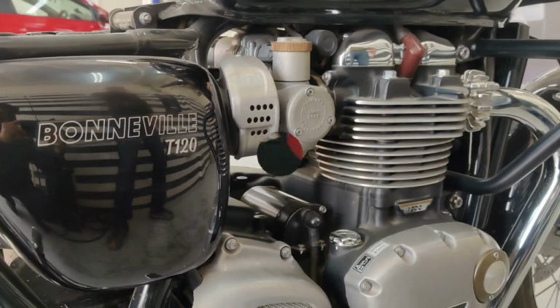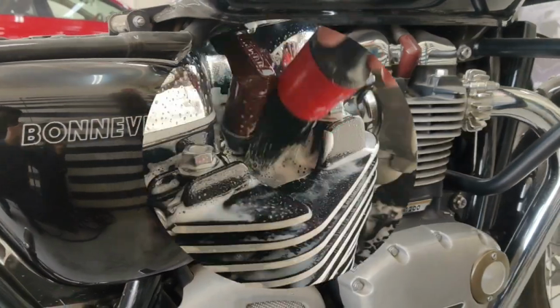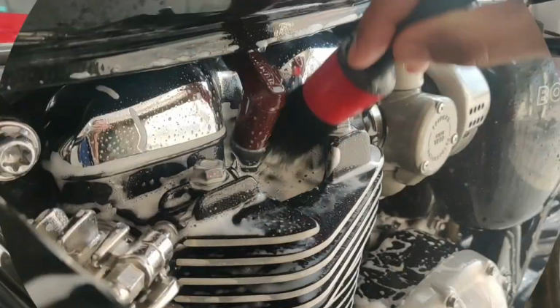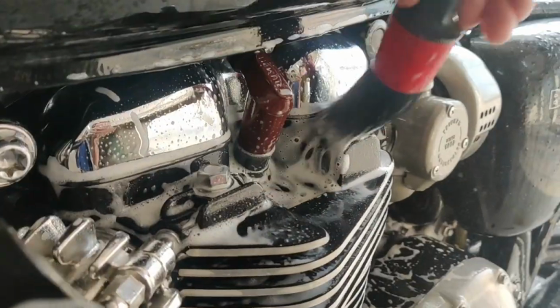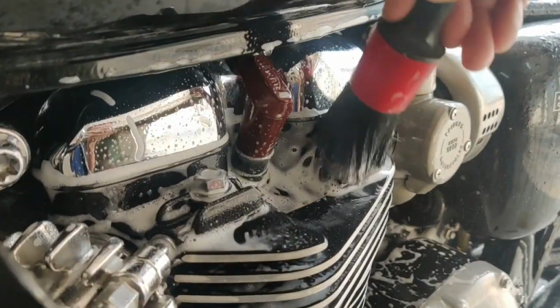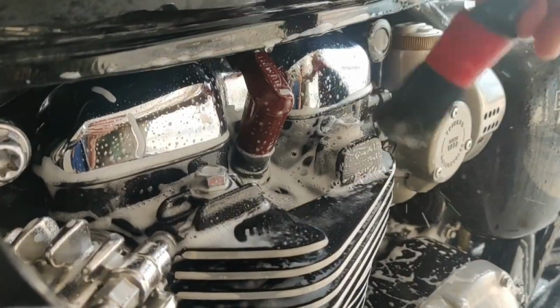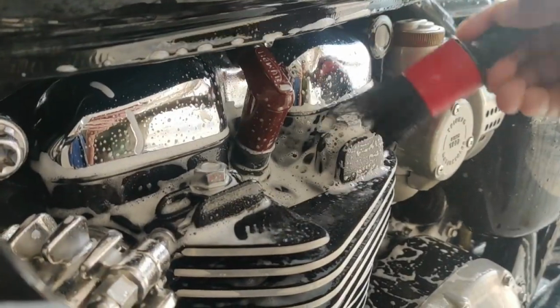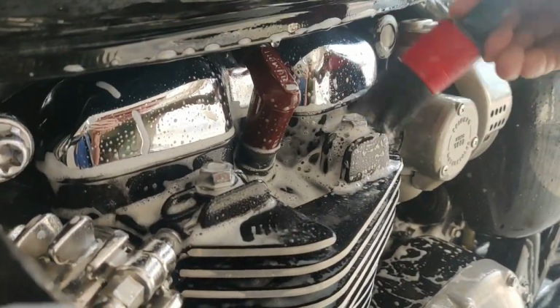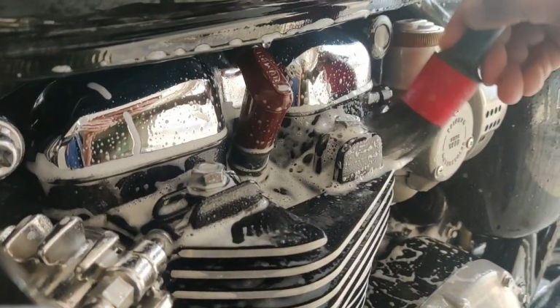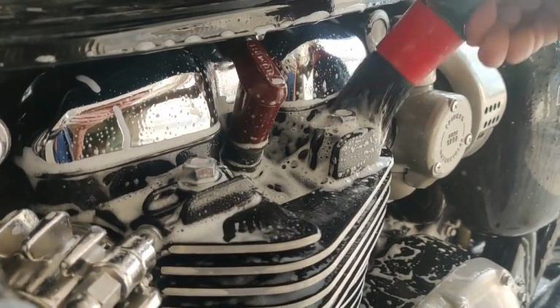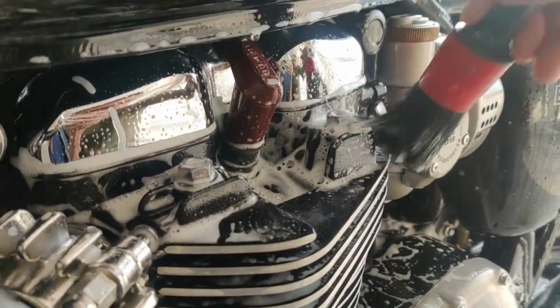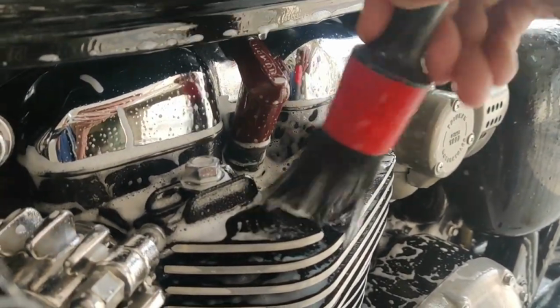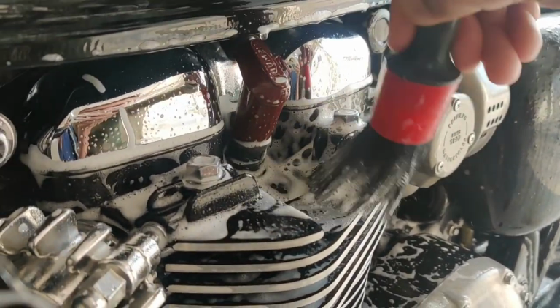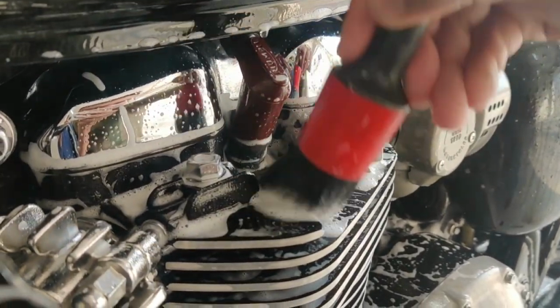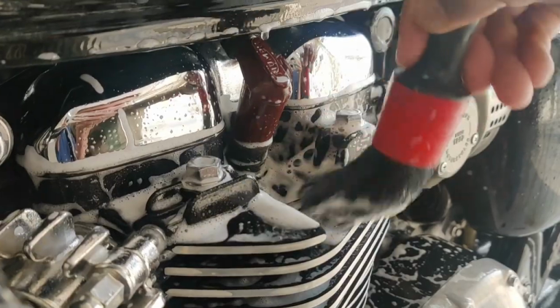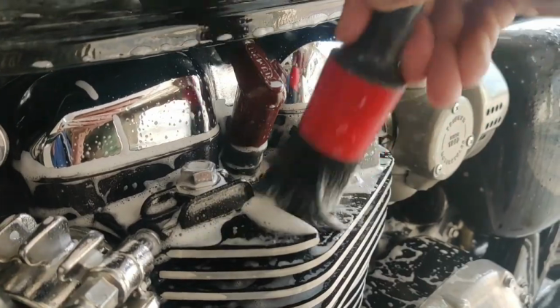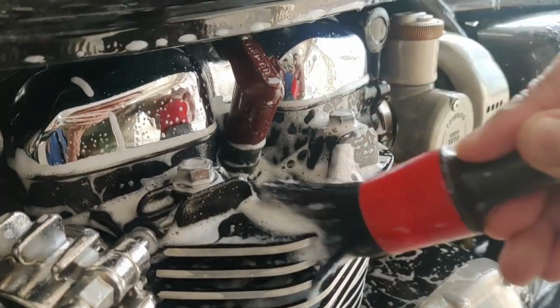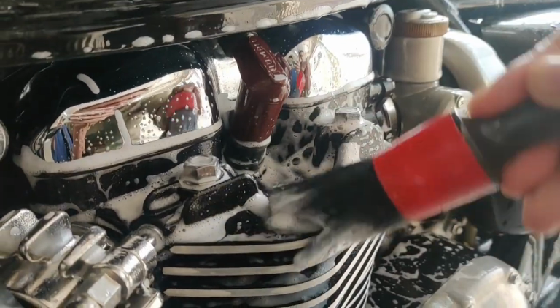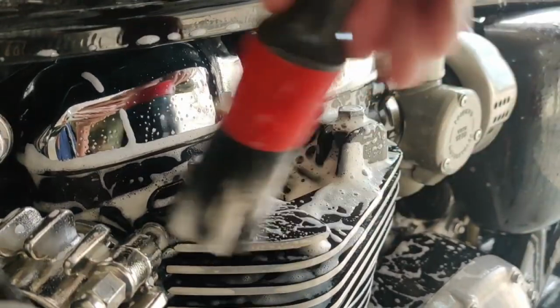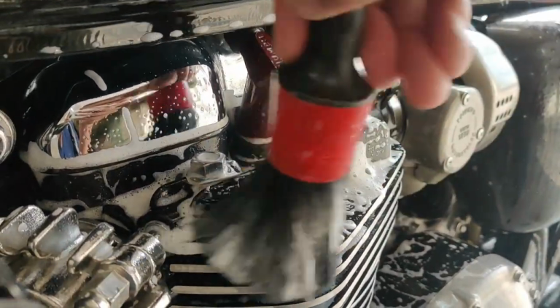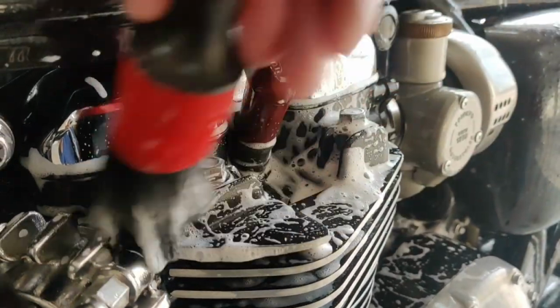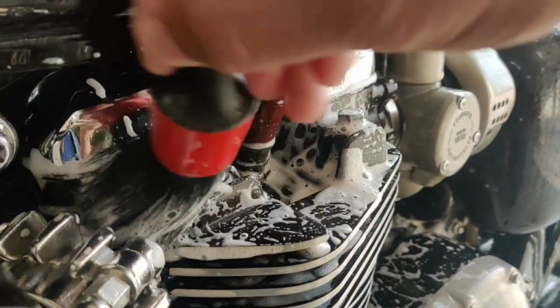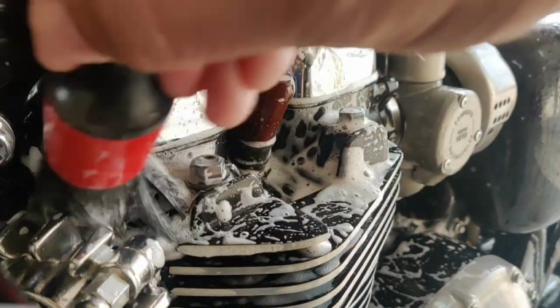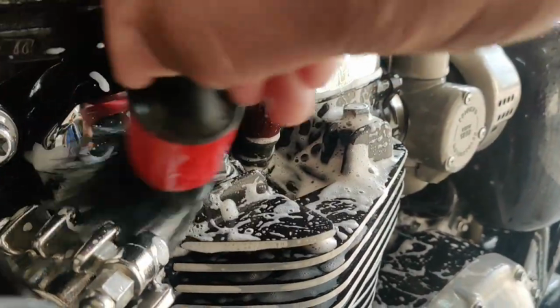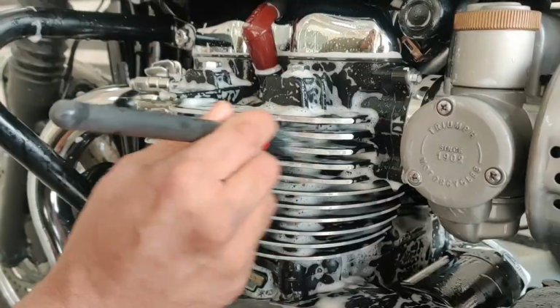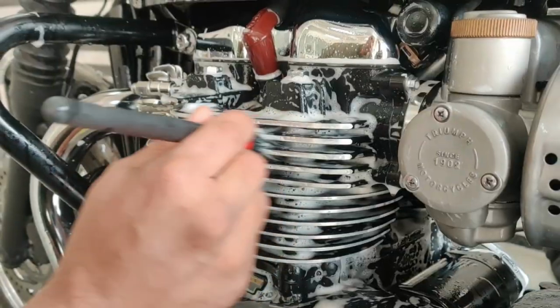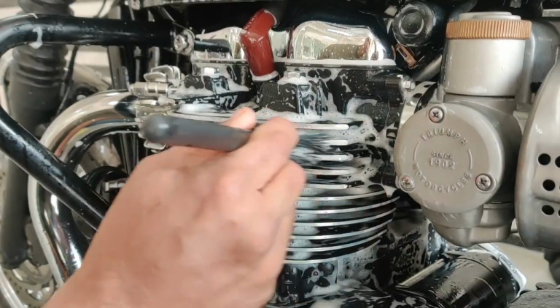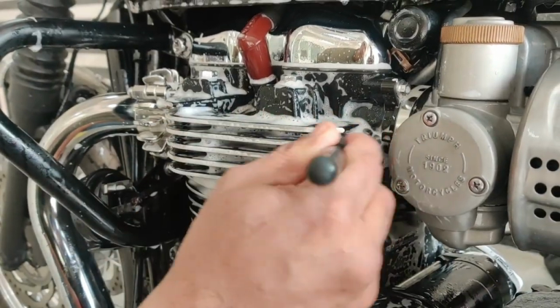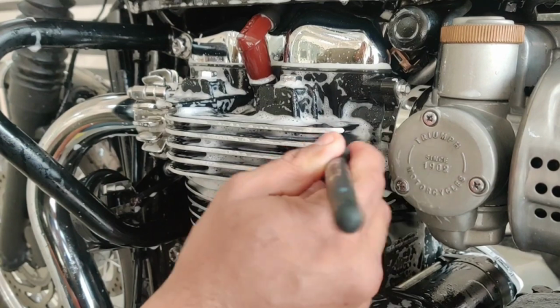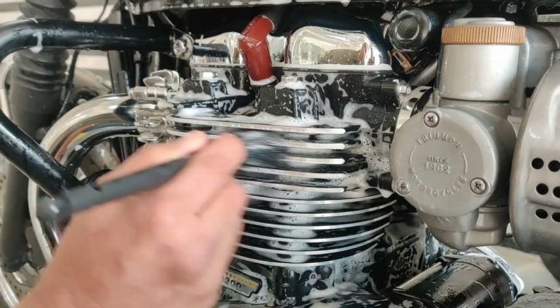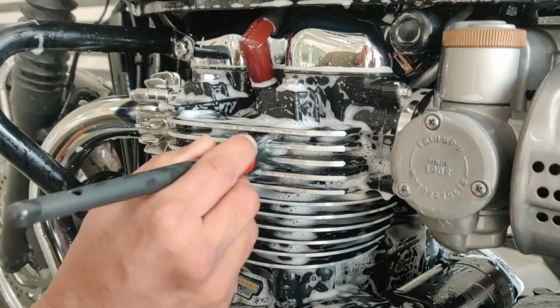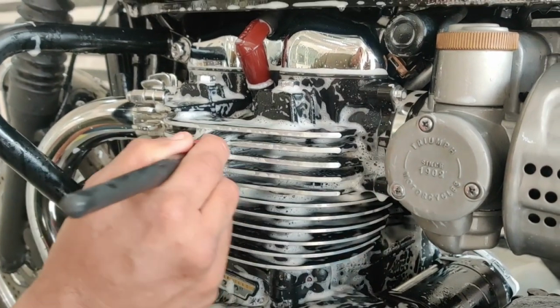We start the decontamination process with a good rinse and scrubbing around the cylinder heads using a mild degreaser. The degreaser helps in breaking down the stubborn deposits from hard to reach areas.